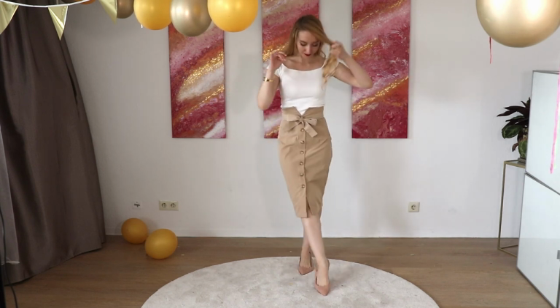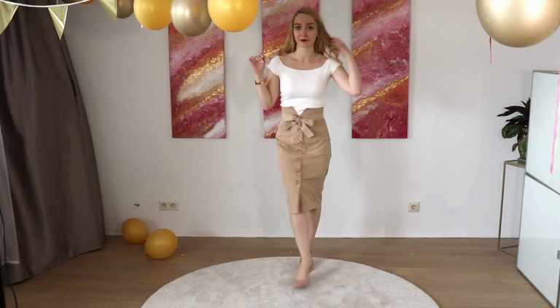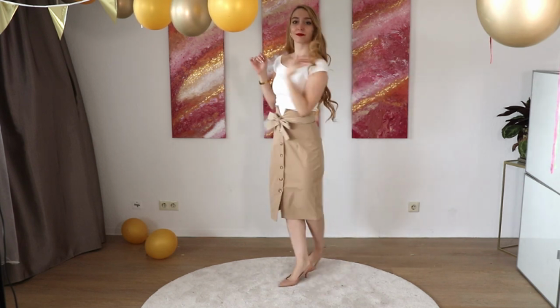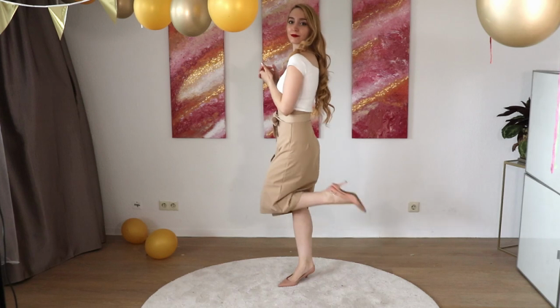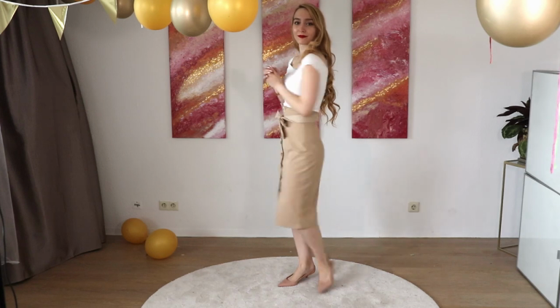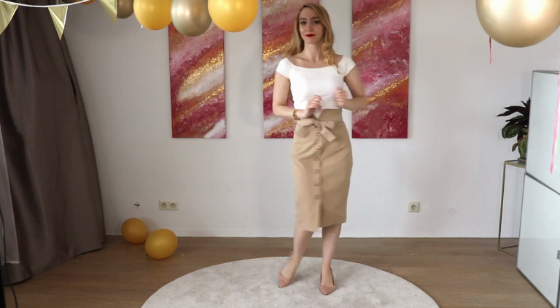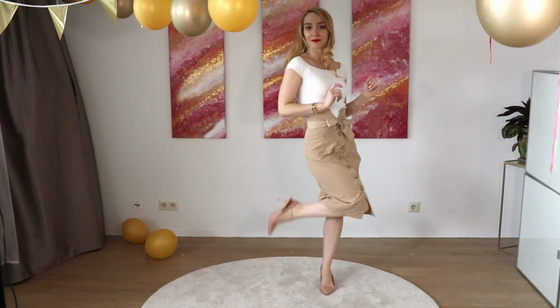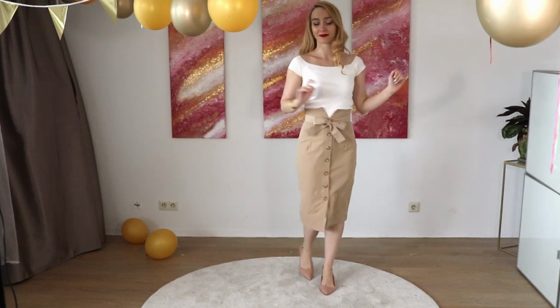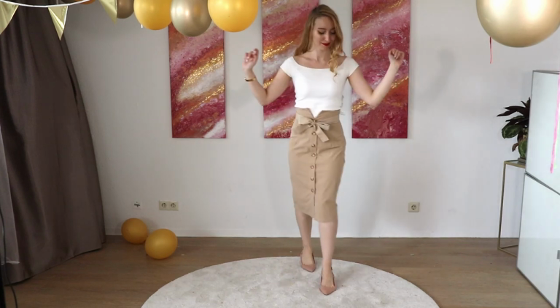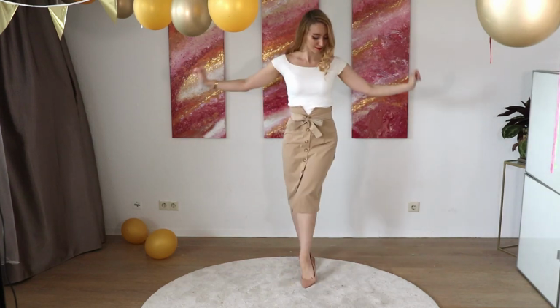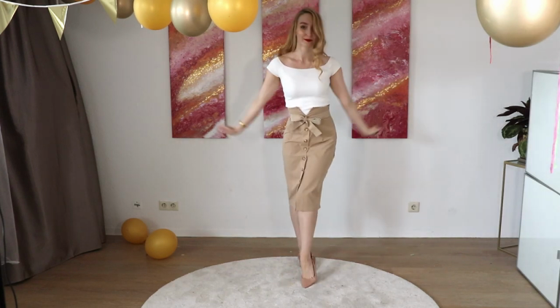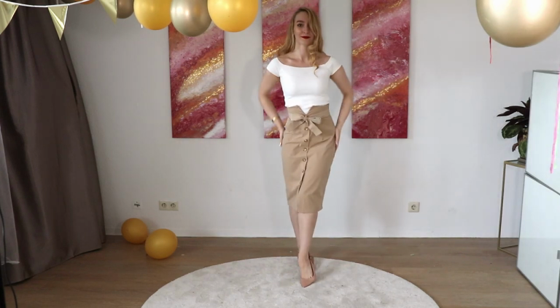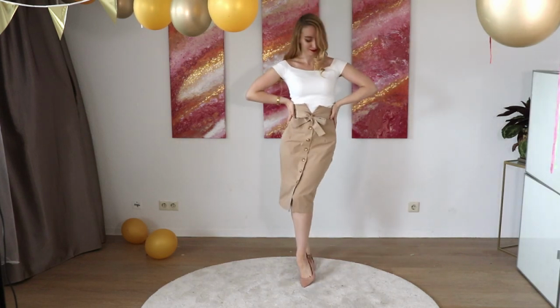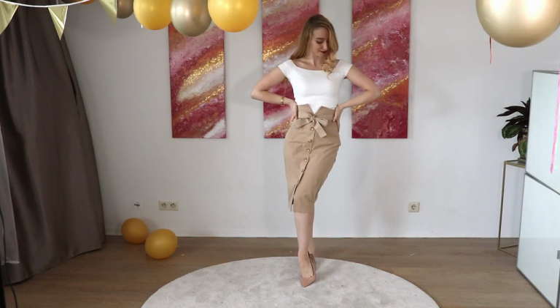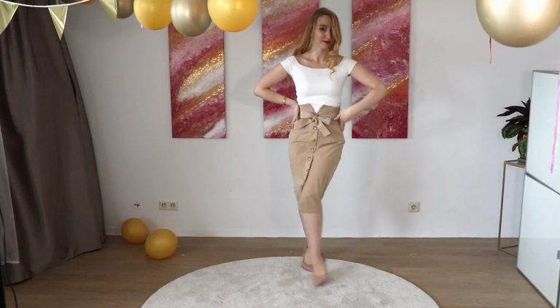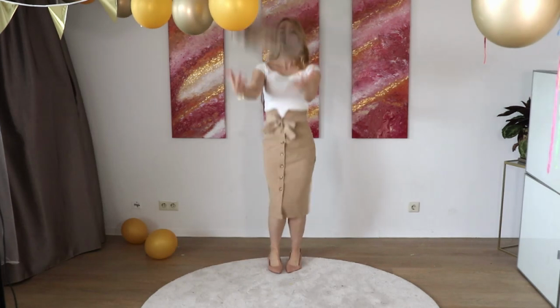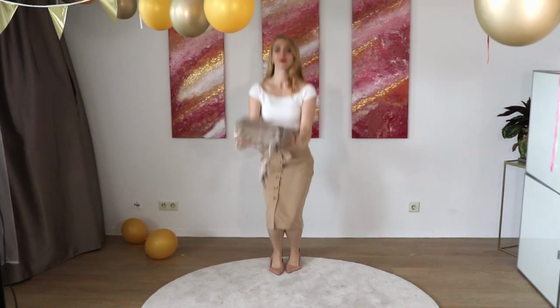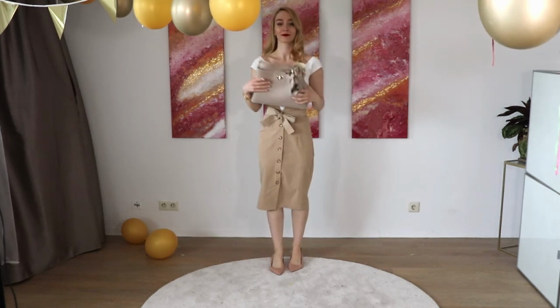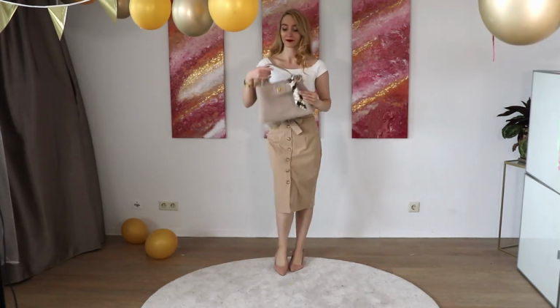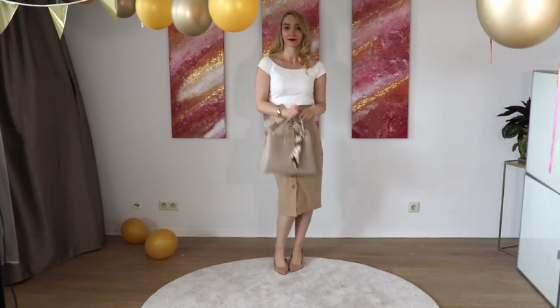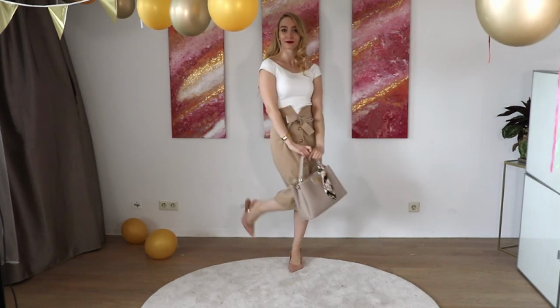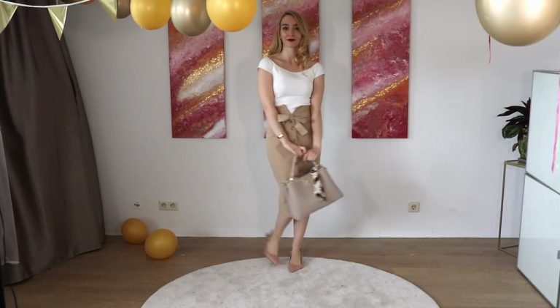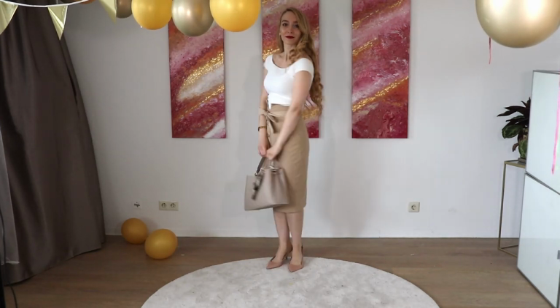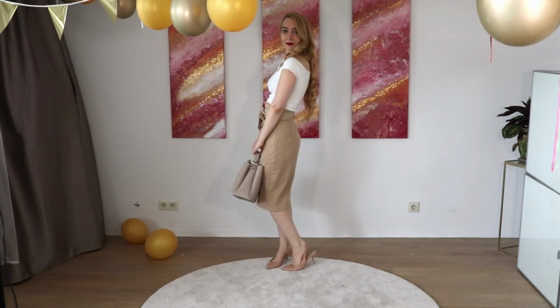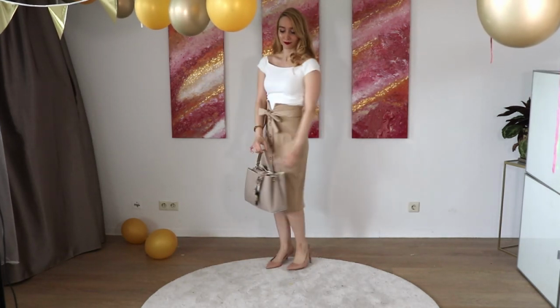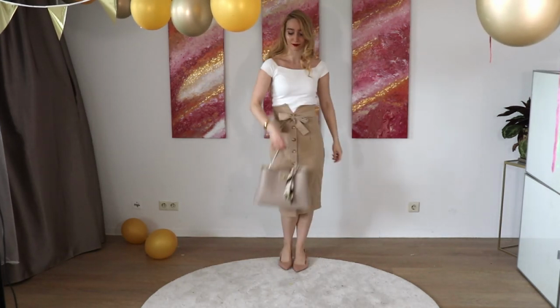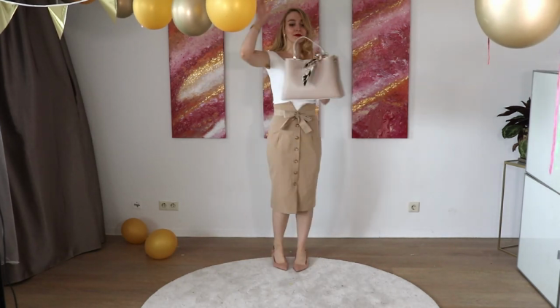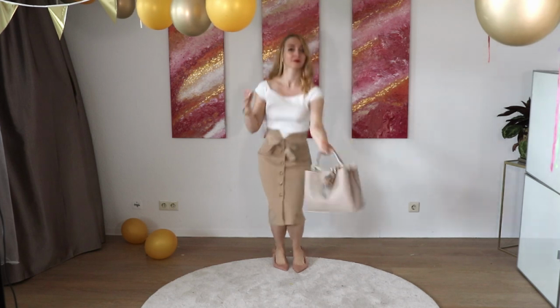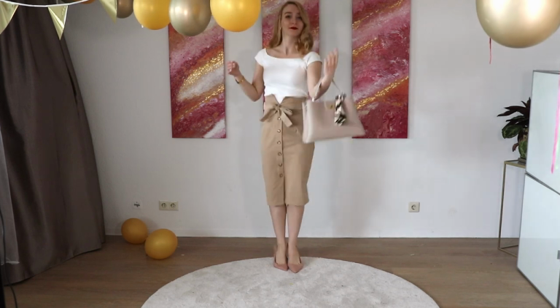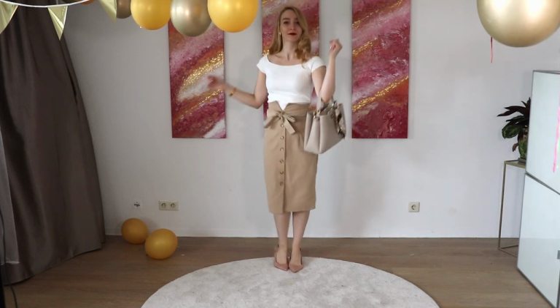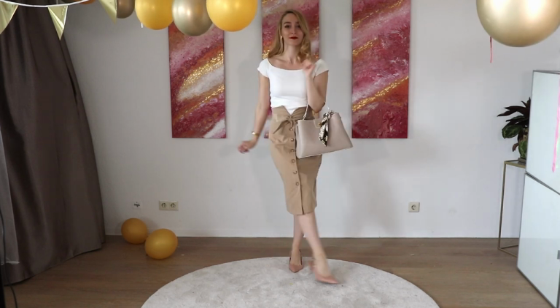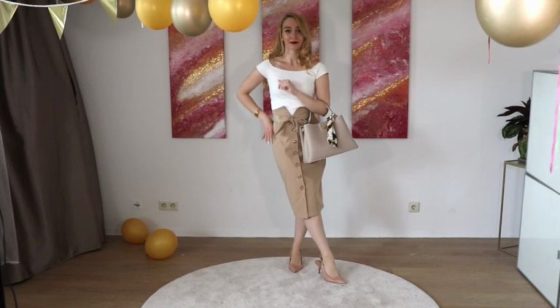This skirt looks so chic and elegant. If you pick a pencil skirt, make sure it's not too tight because otherwise it could look a little bit too vulgar. Make sure it's nice and loose and not too tight. I've added a beige bag — you've probably seen this bag on my channel — I really love it, it fits everything.